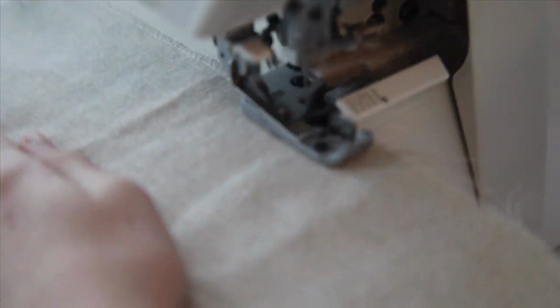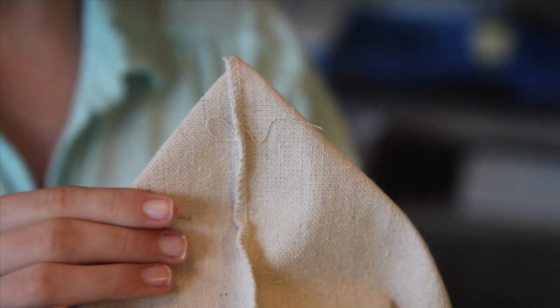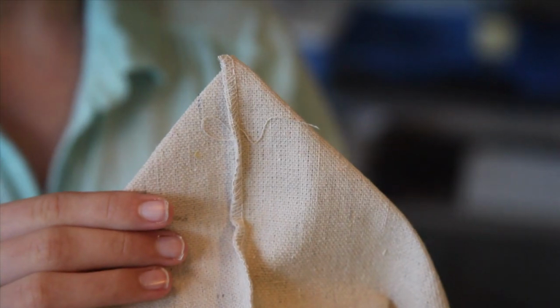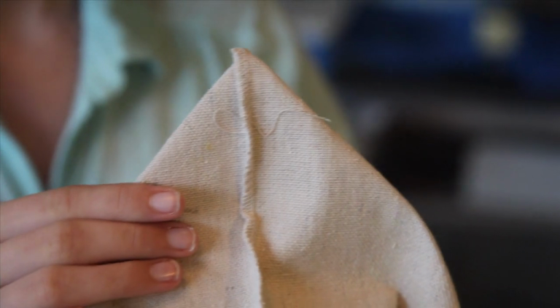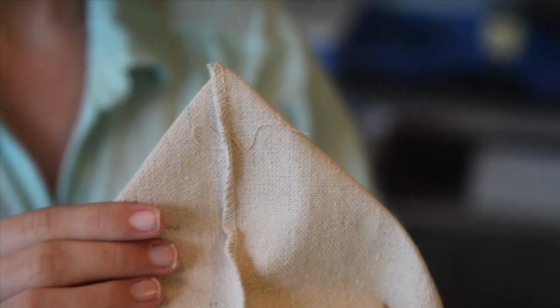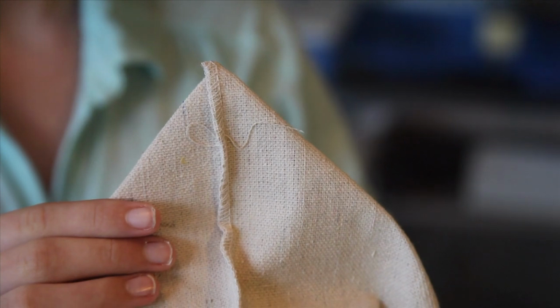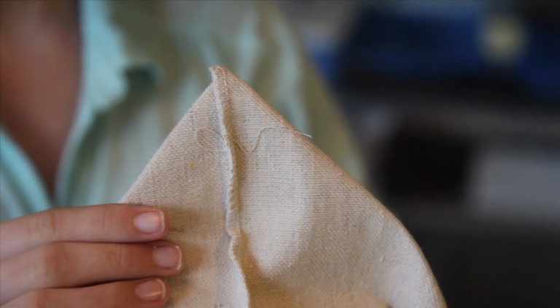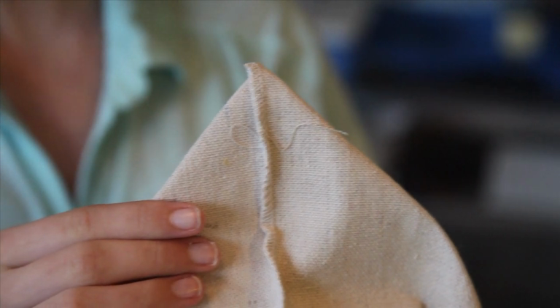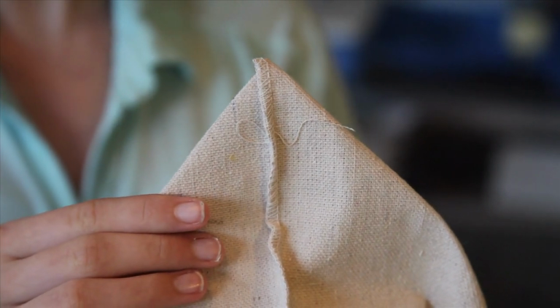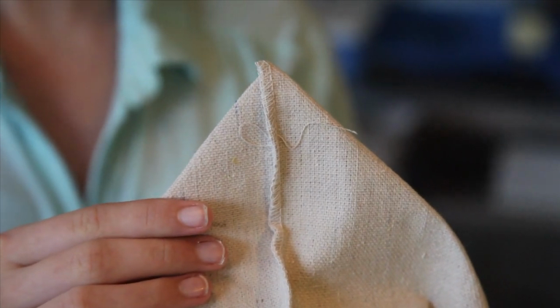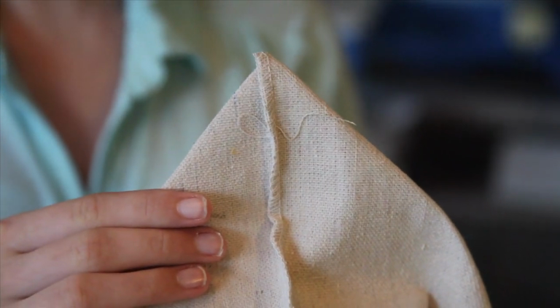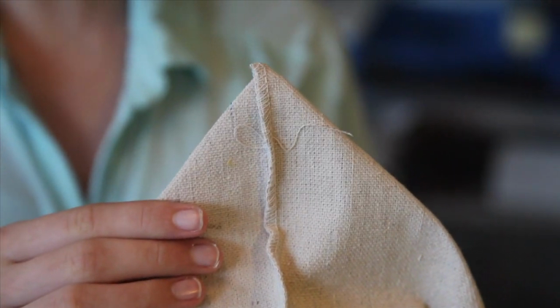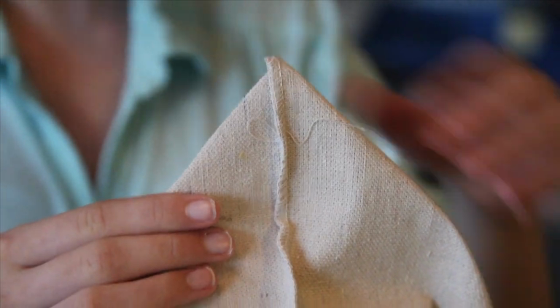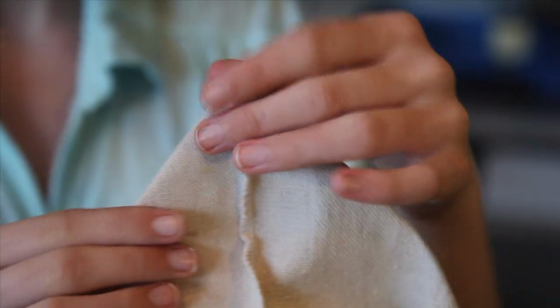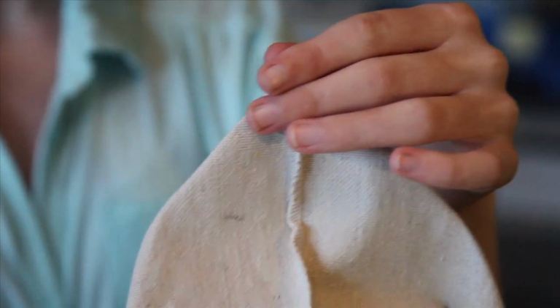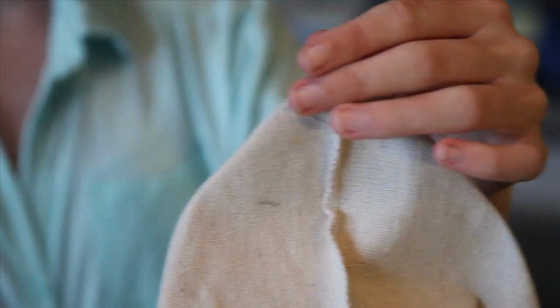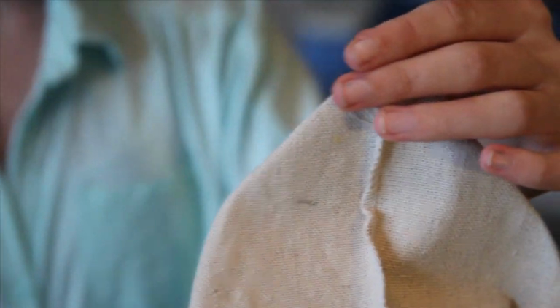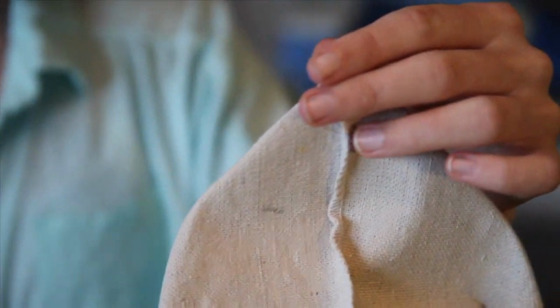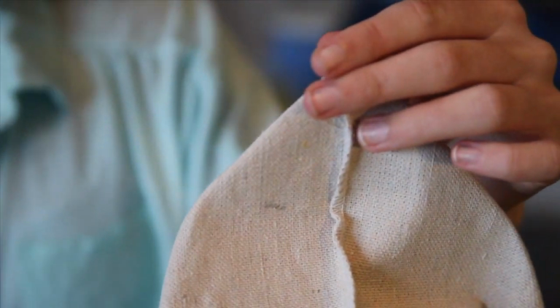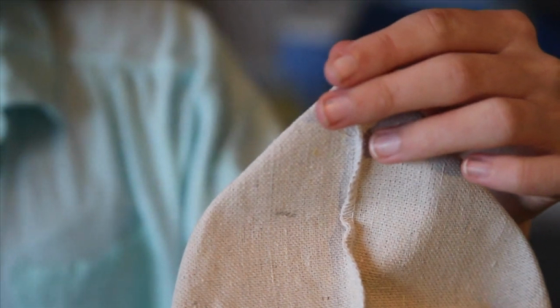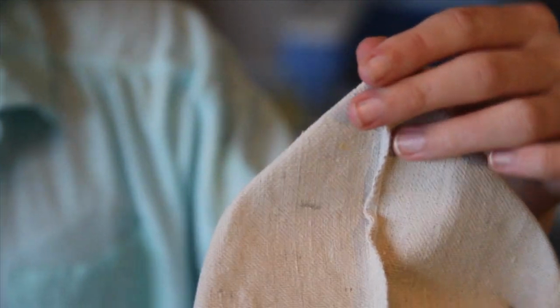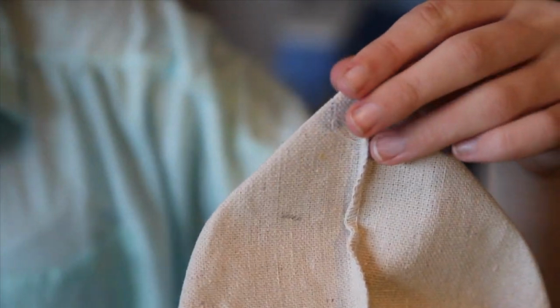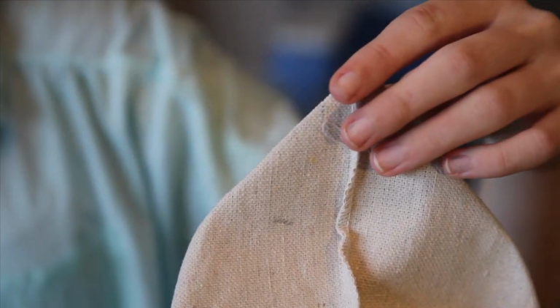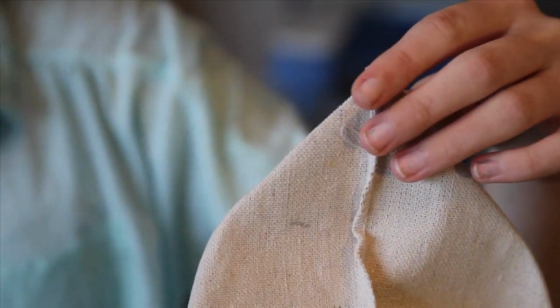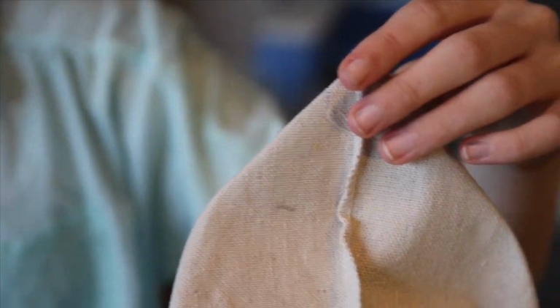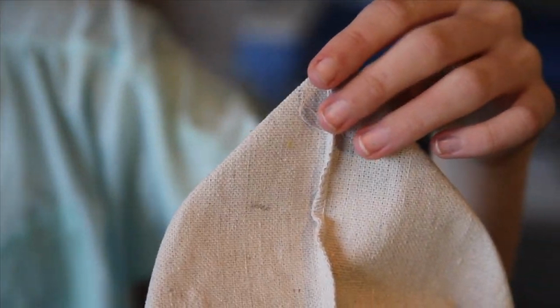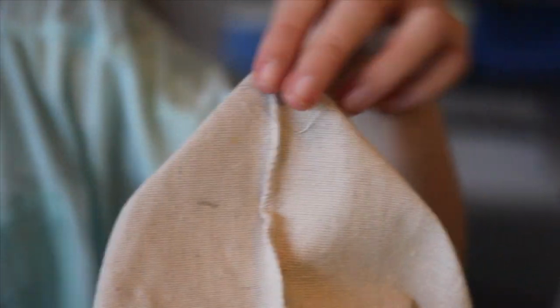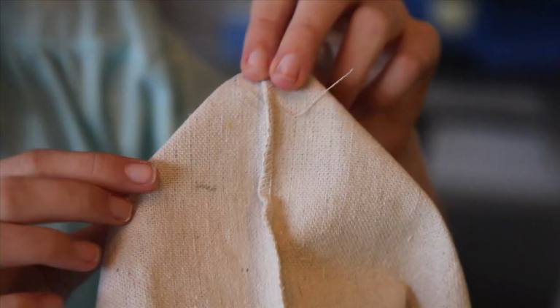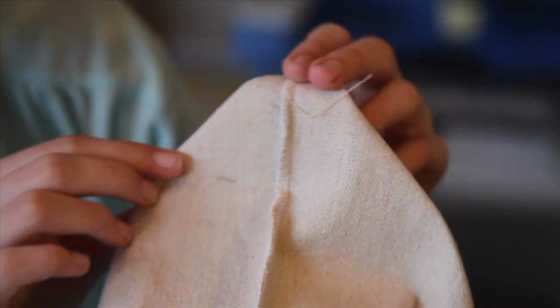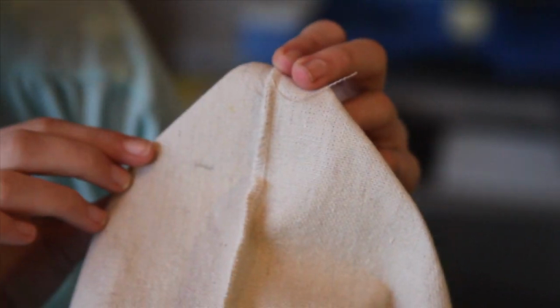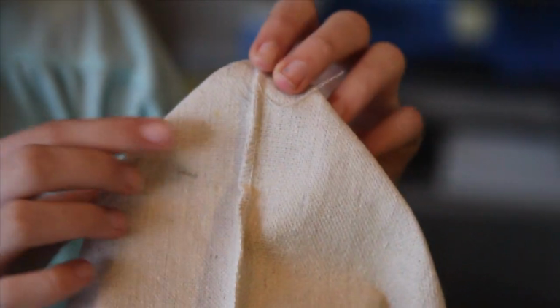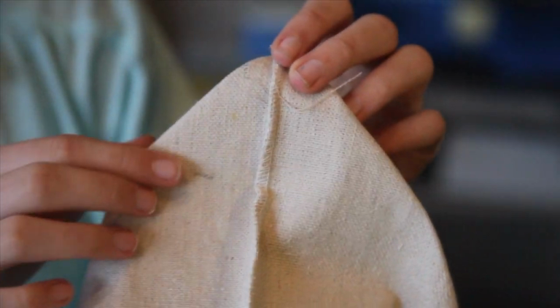Still keeping it inside out, you're going to flatten each corner and measure one and three quarters of an inch, then make a mark or mark it with a pin.